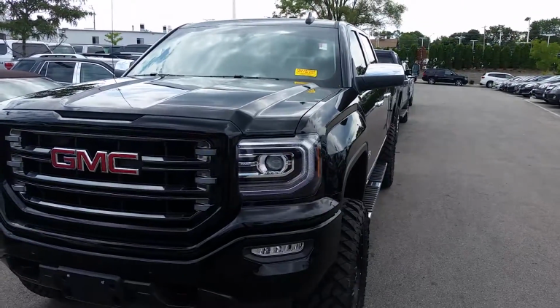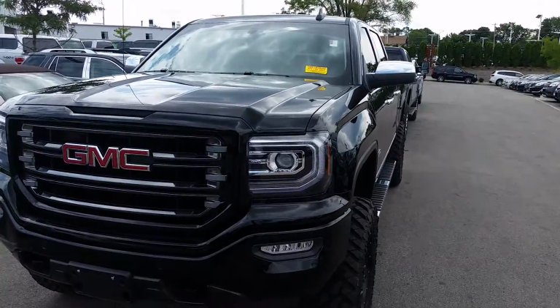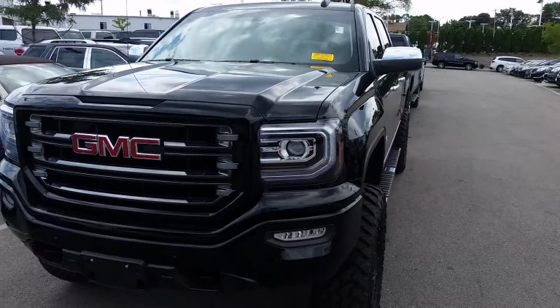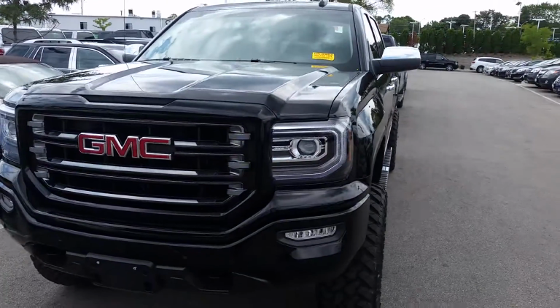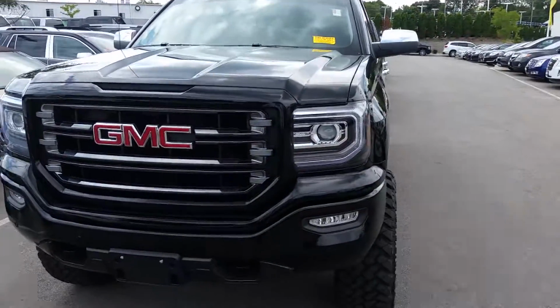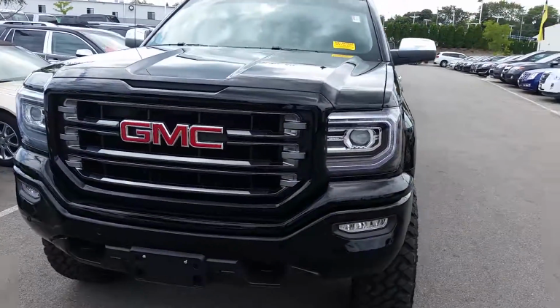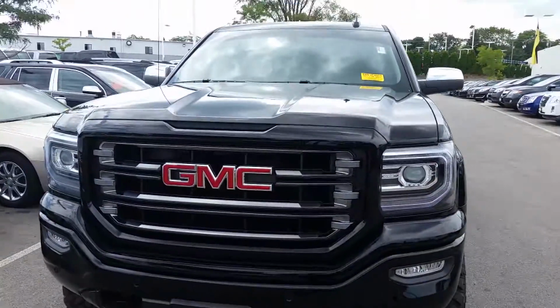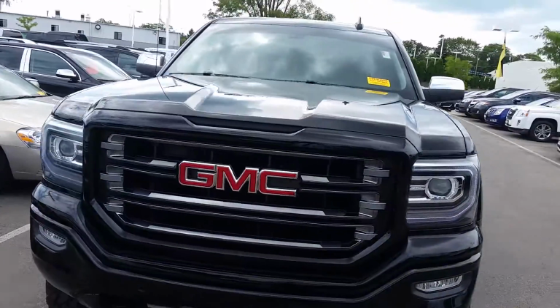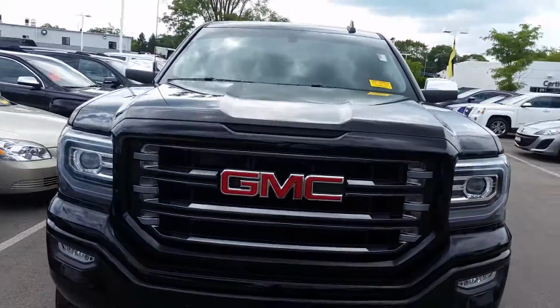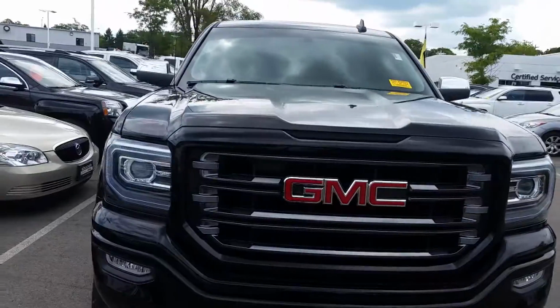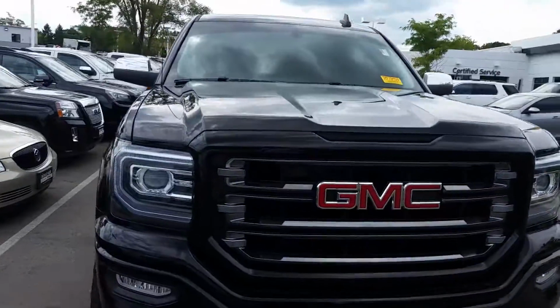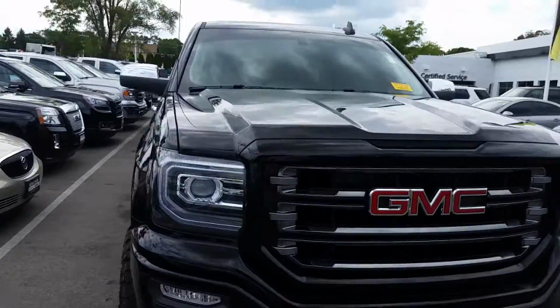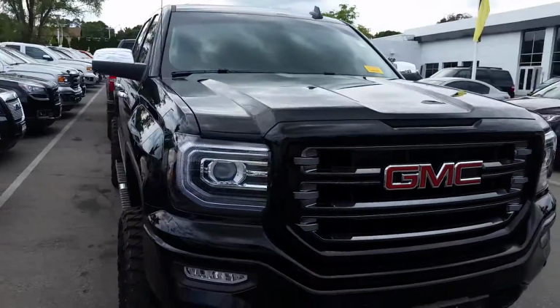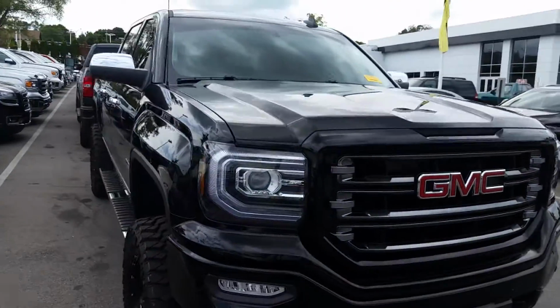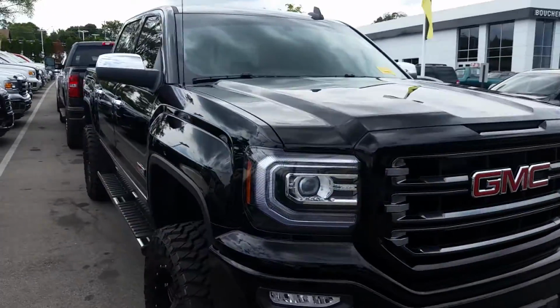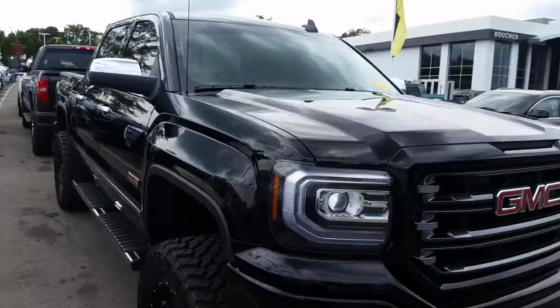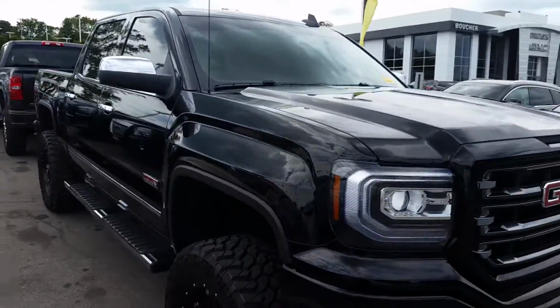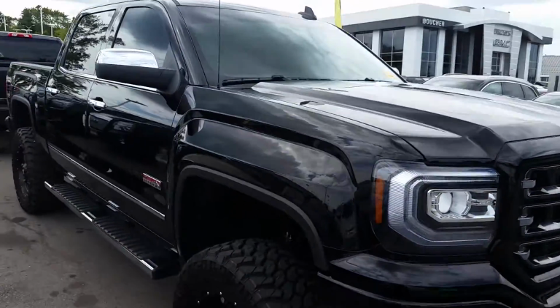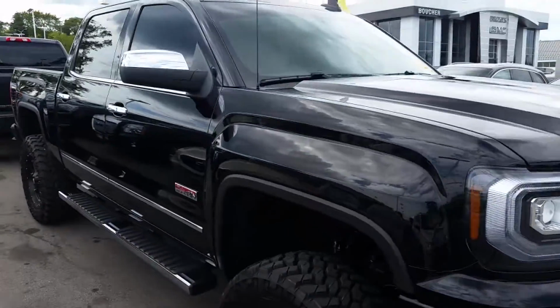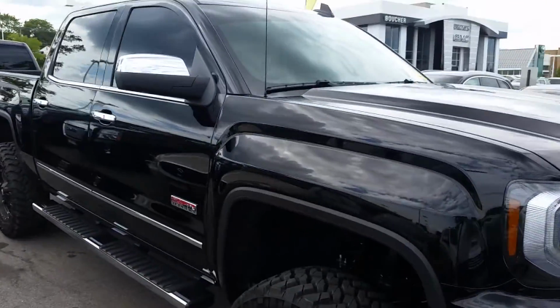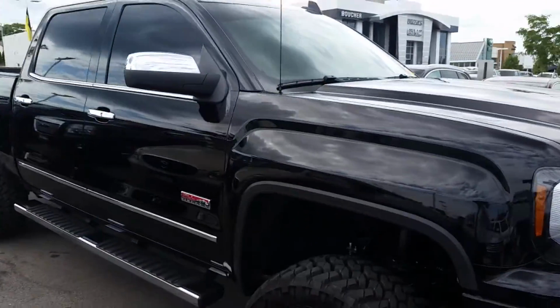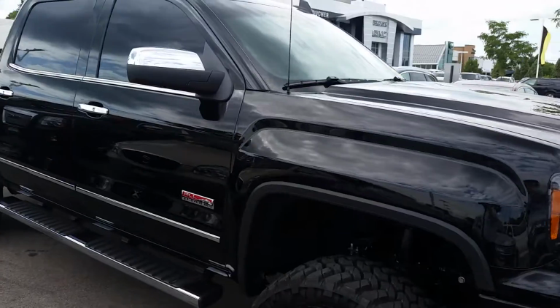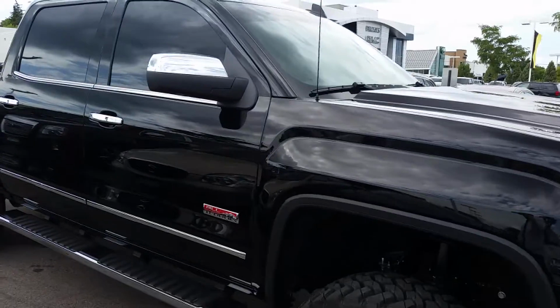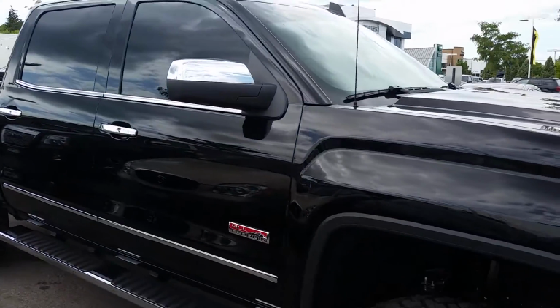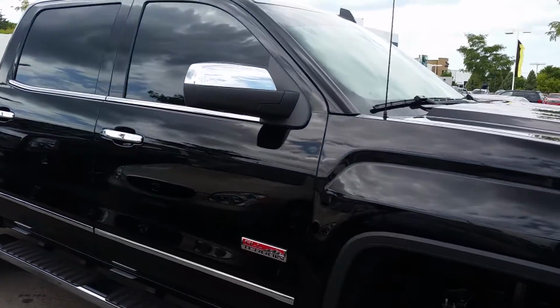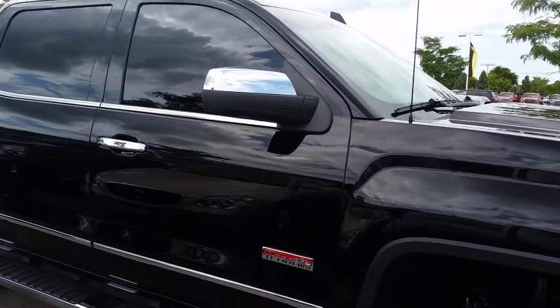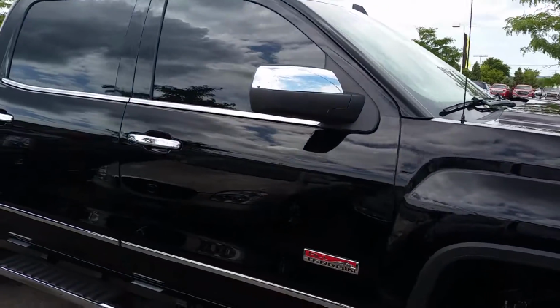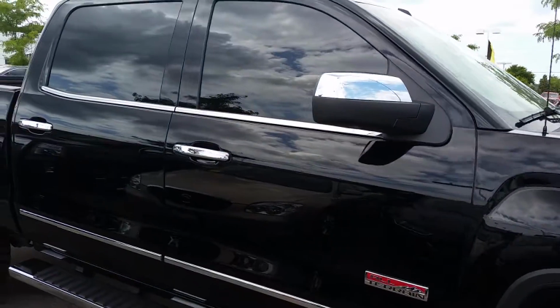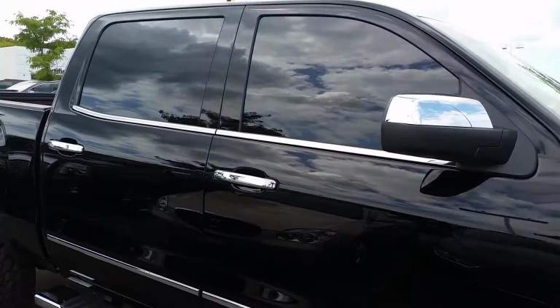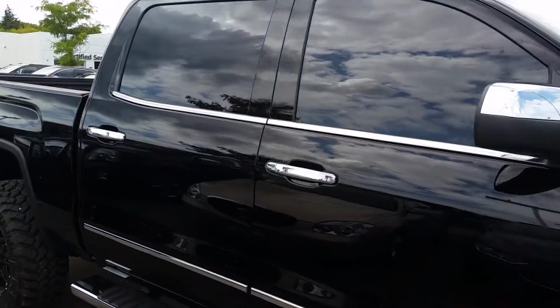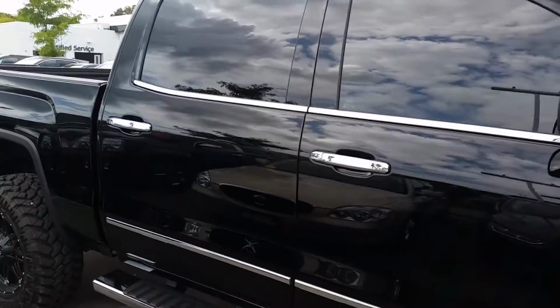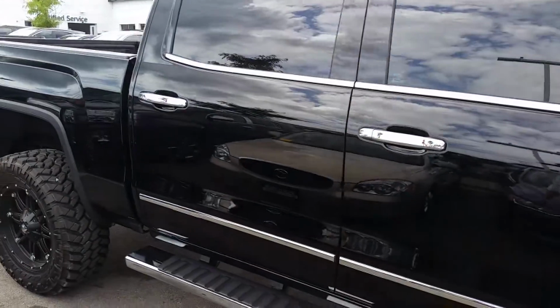Hi, this is Adam Coldaway from Boucher Buick and GMC in Waukesha. Today we have our 2016 GMC Sierra — a great truck. This is an SLT with the all-terrain package.